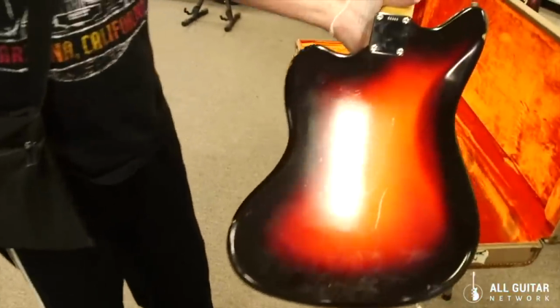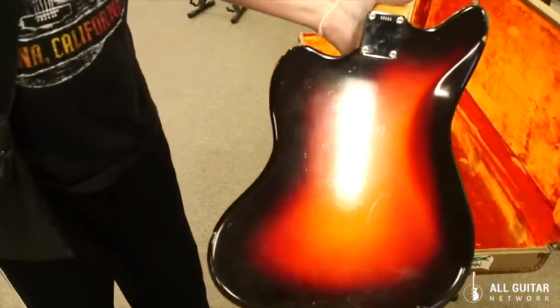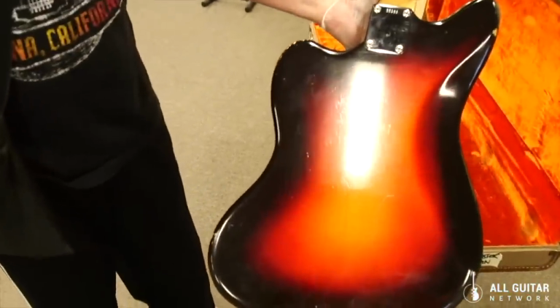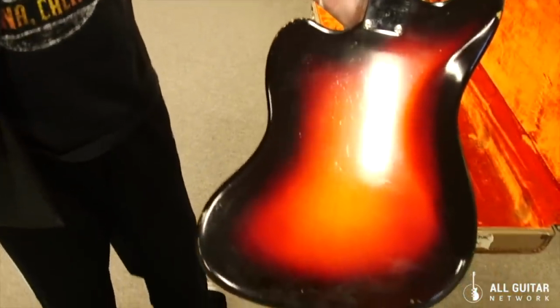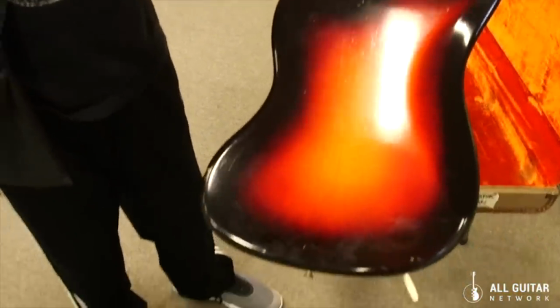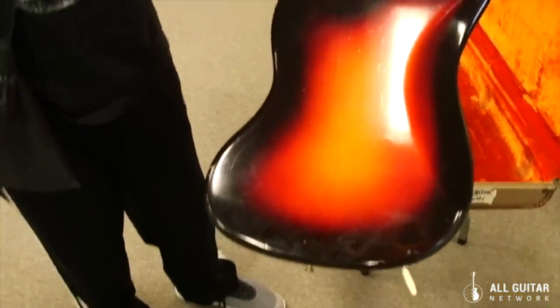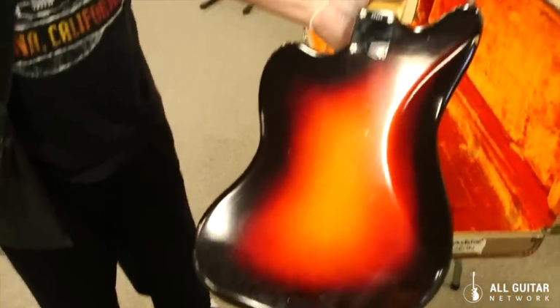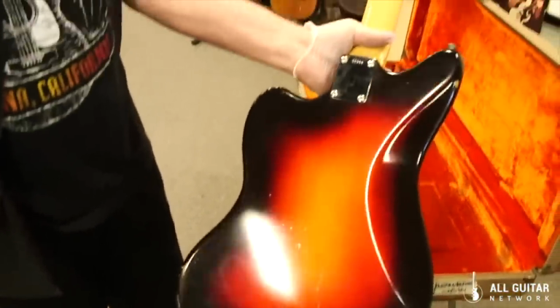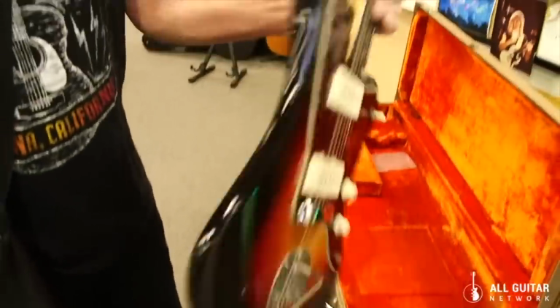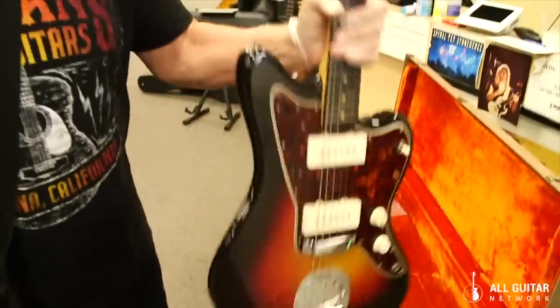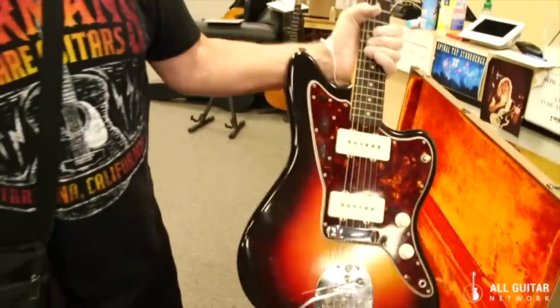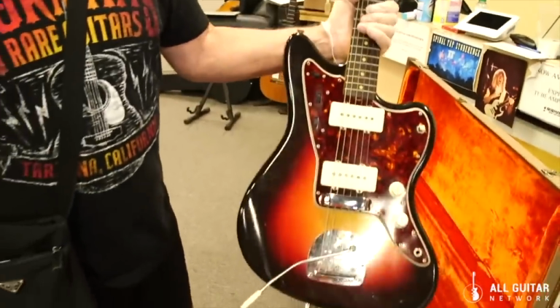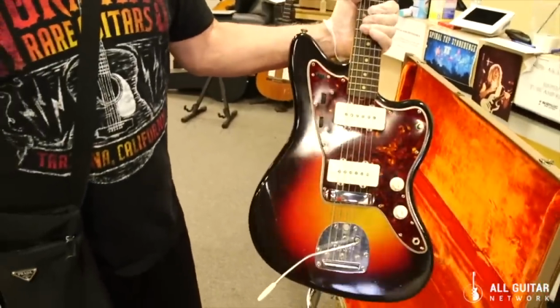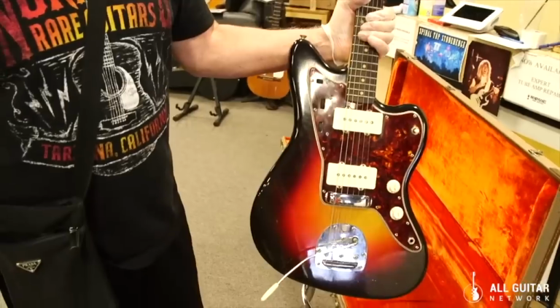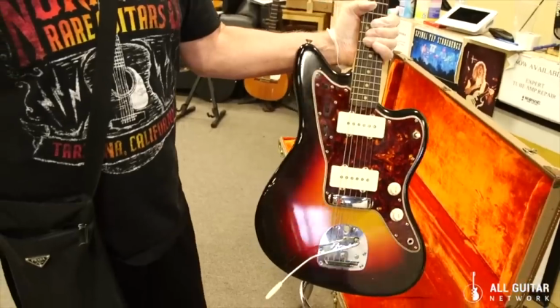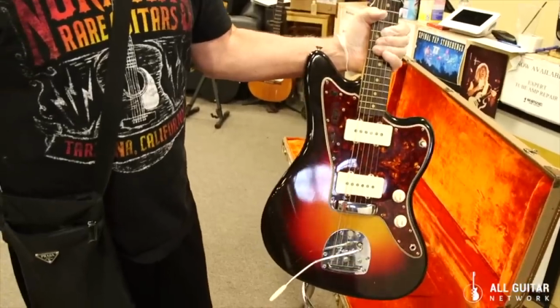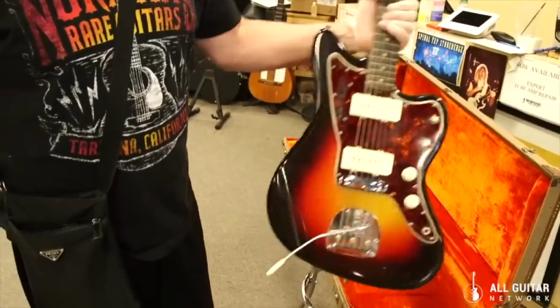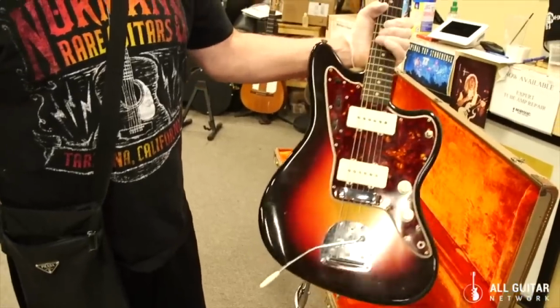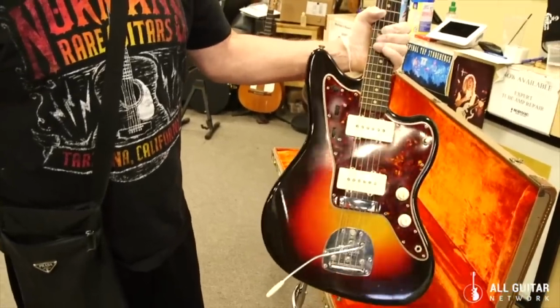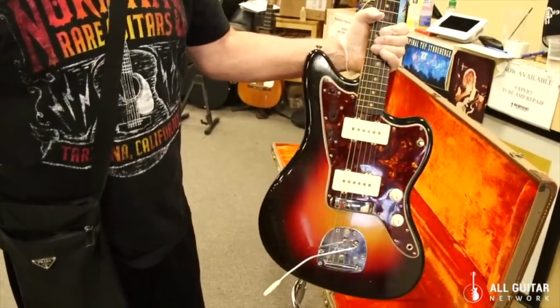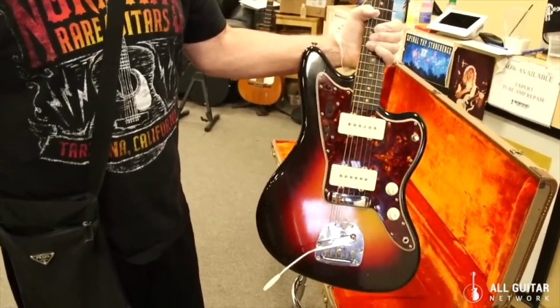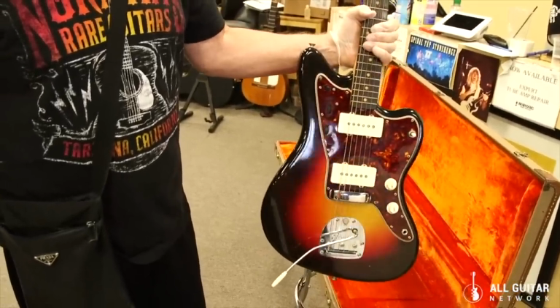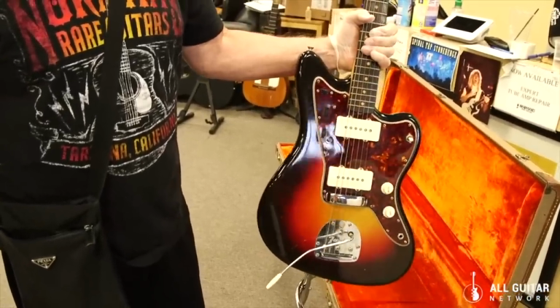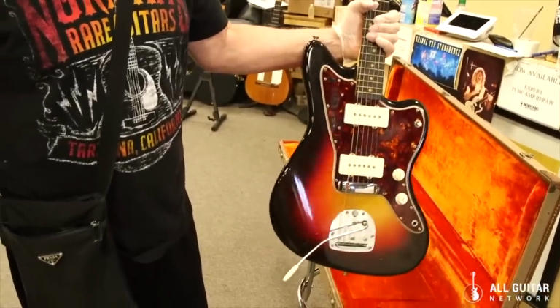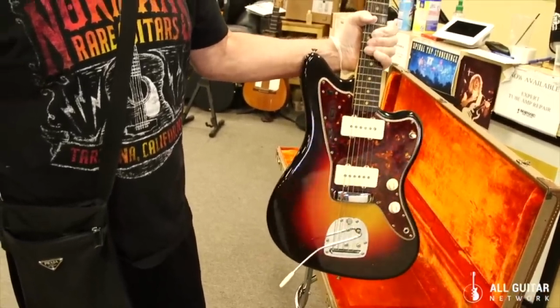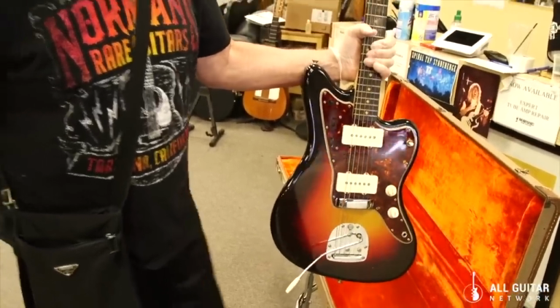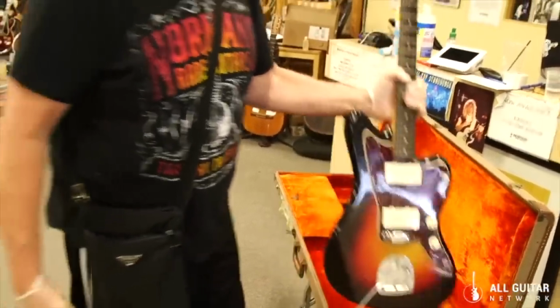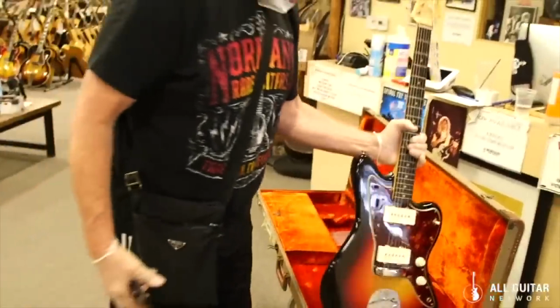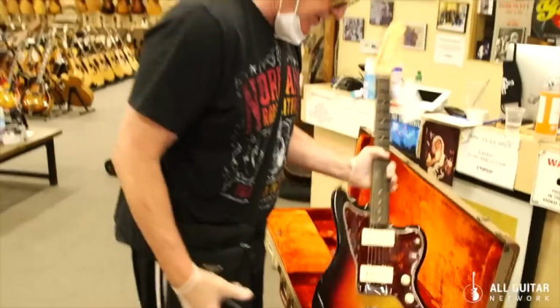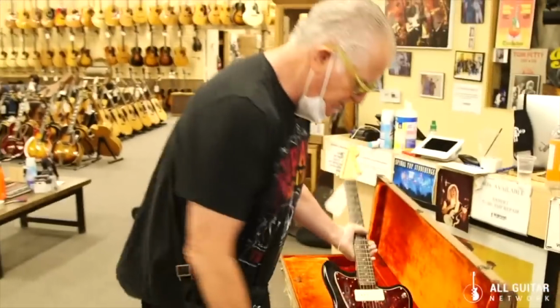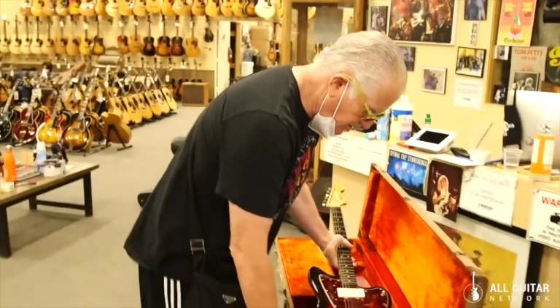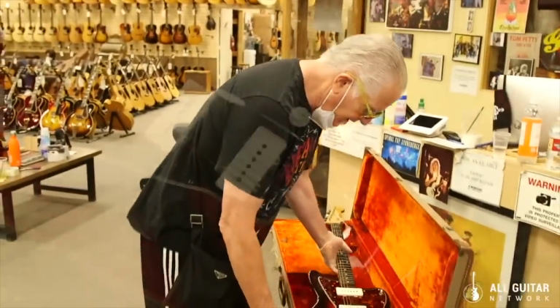Just one of the nicest ones we've ever had. A 1961 Jazzmaster, slab board, three-tone sunburst, with the original case — hardly played.